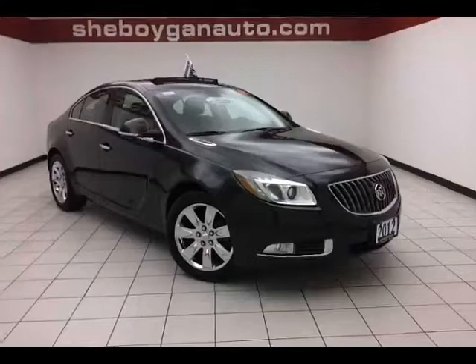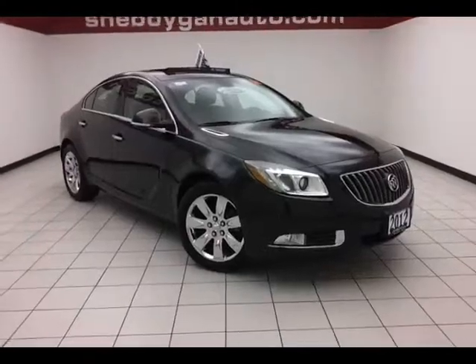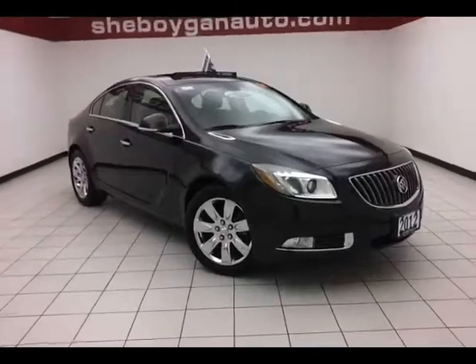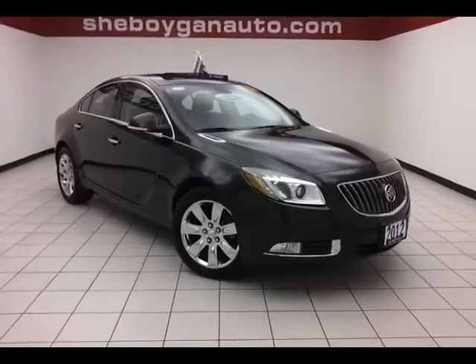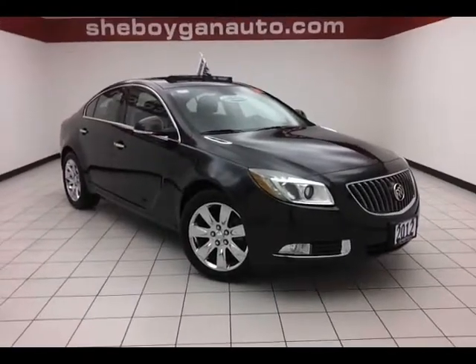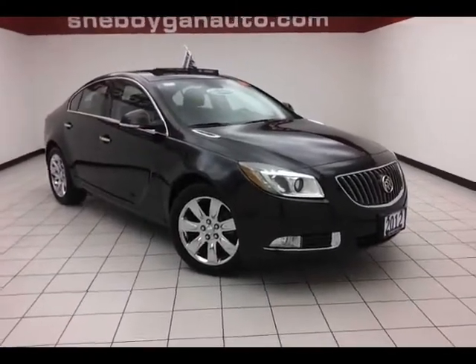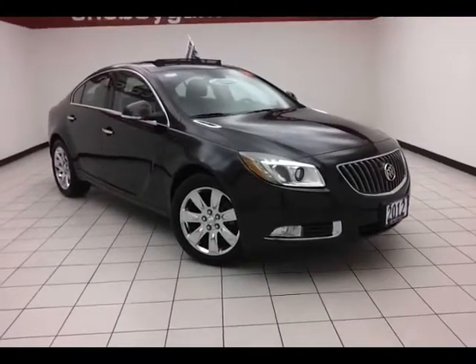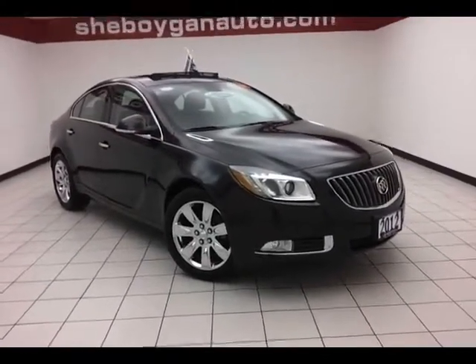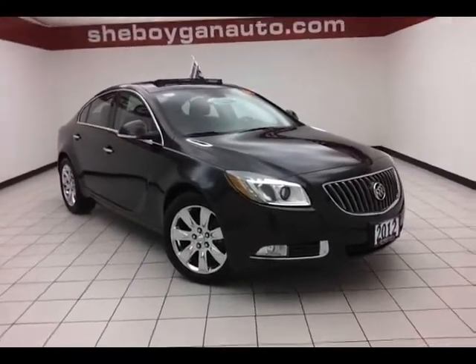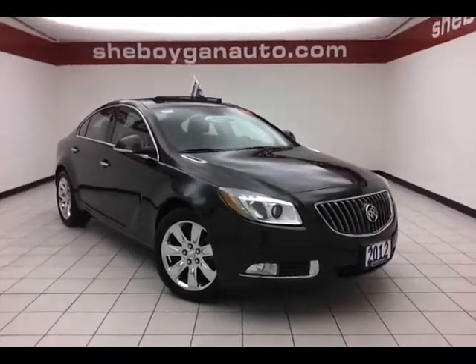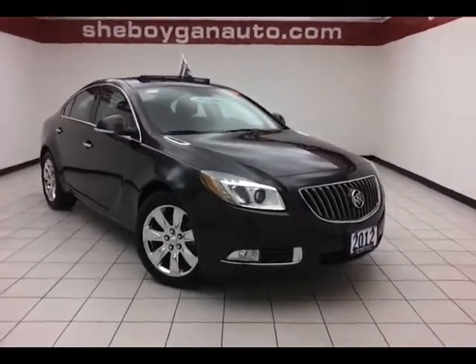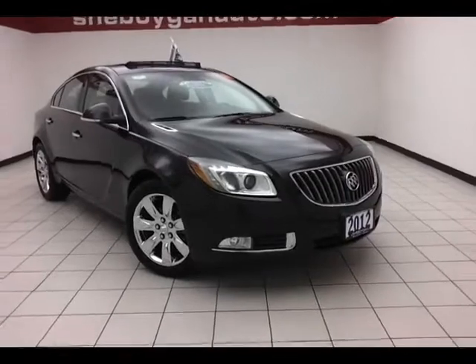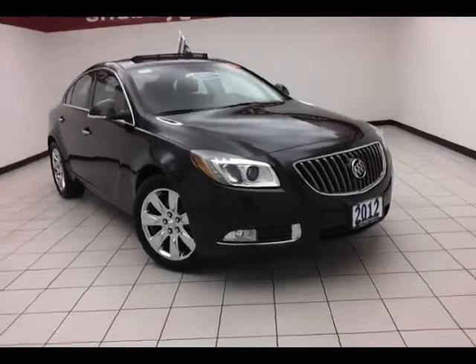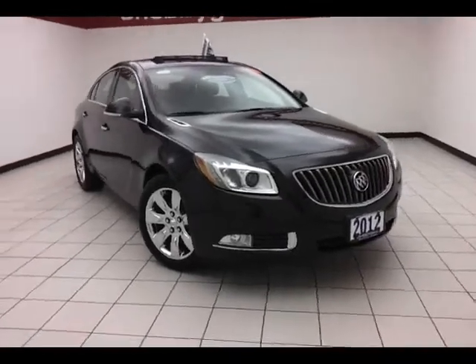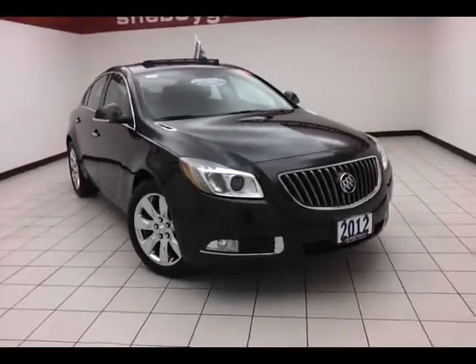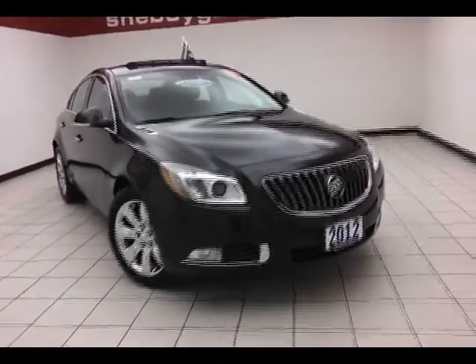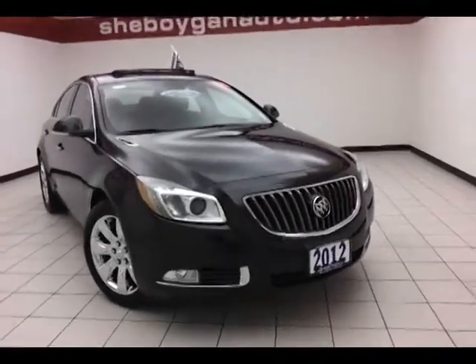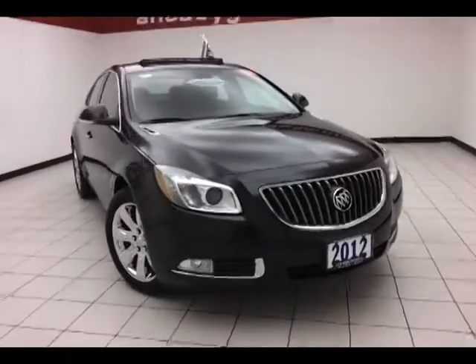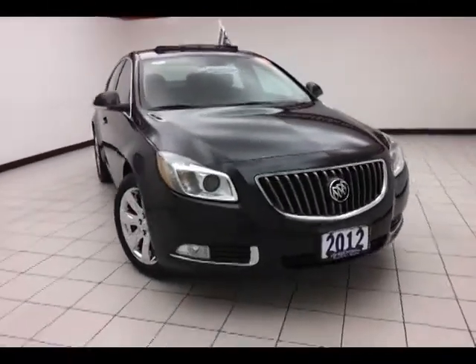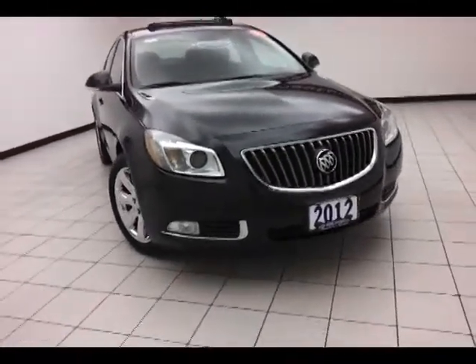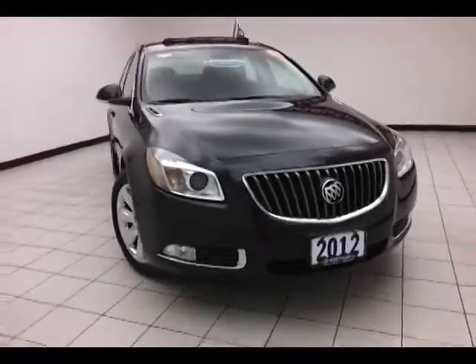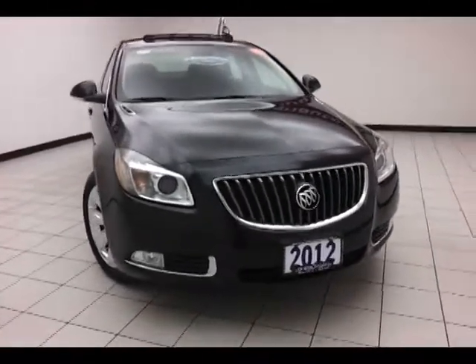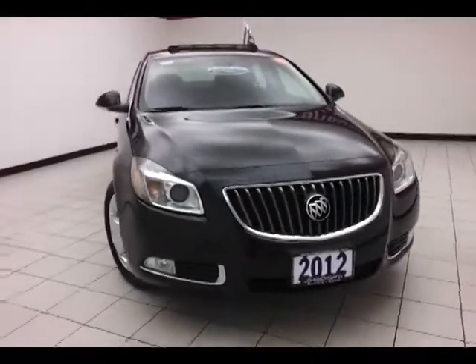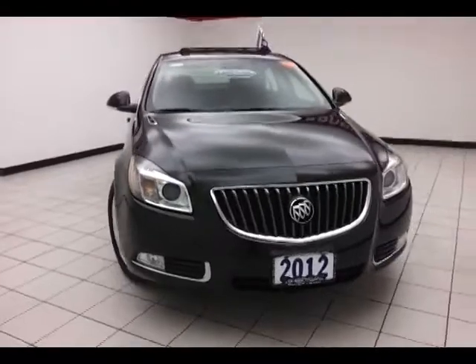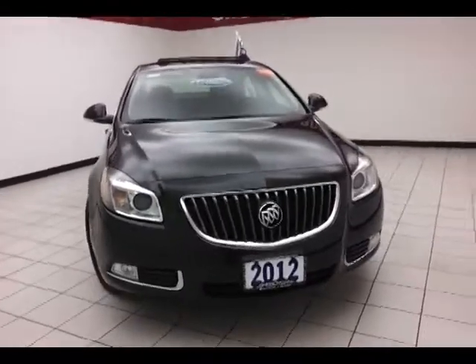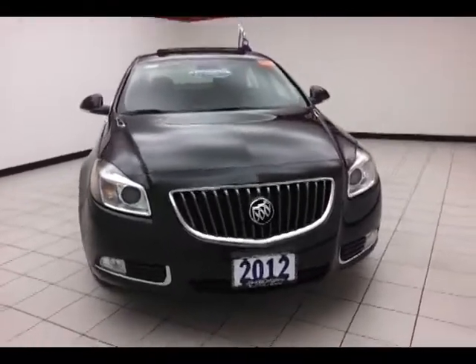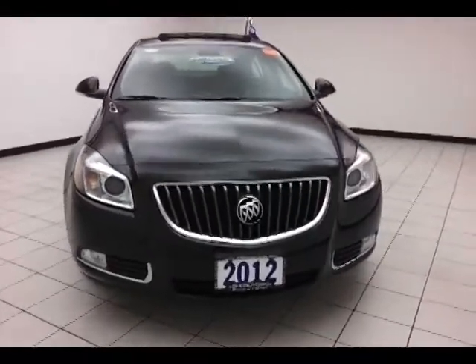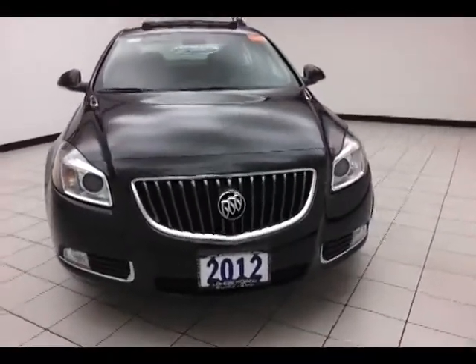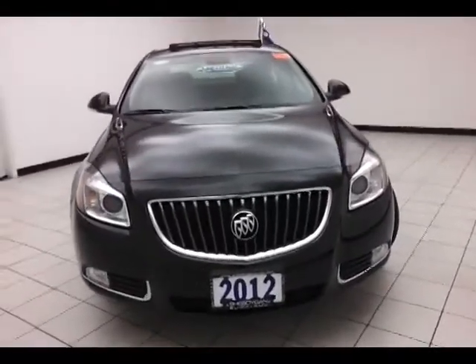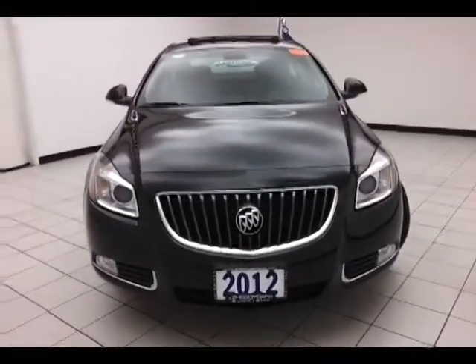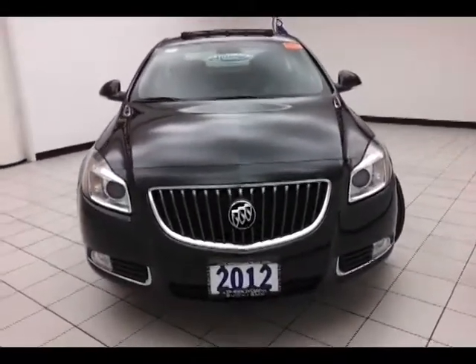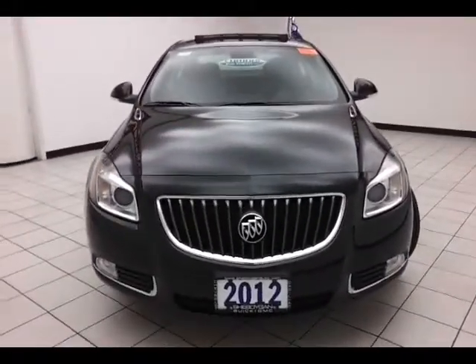Today's special is a very low mileage 2012 Buick Regal Premium, stock number A9246A. Only 6,500 miles on this one-owner local trade. We sold this Regal brand new and just took it back in on trade.